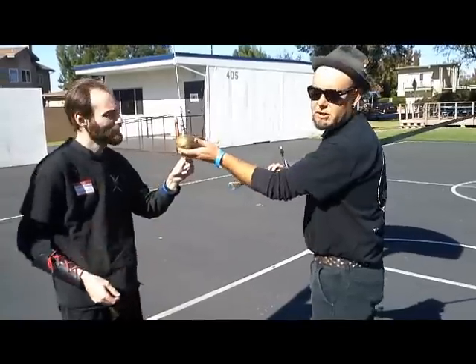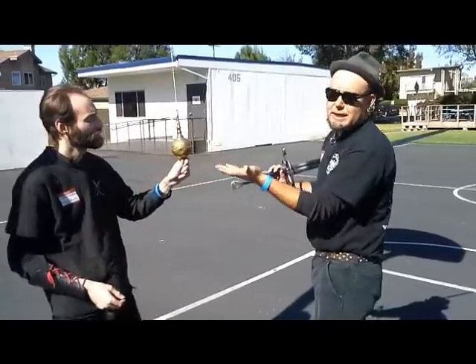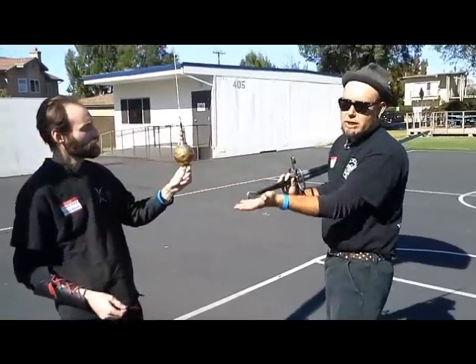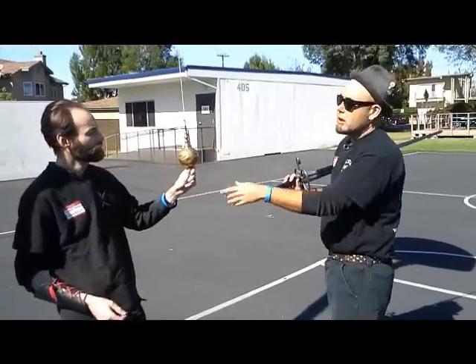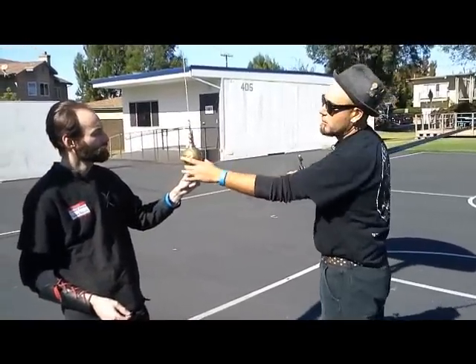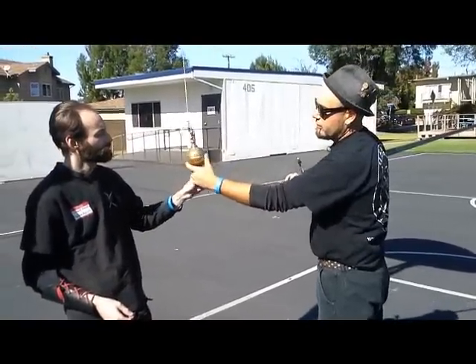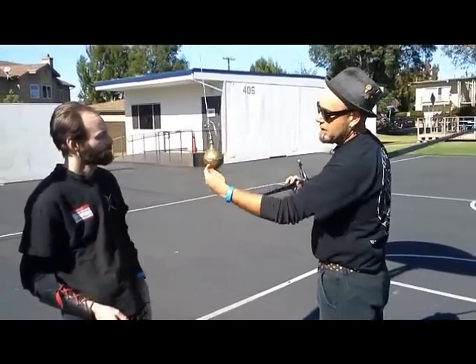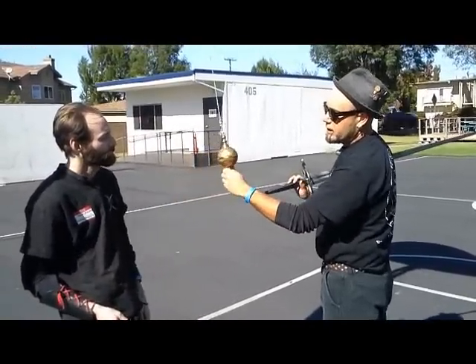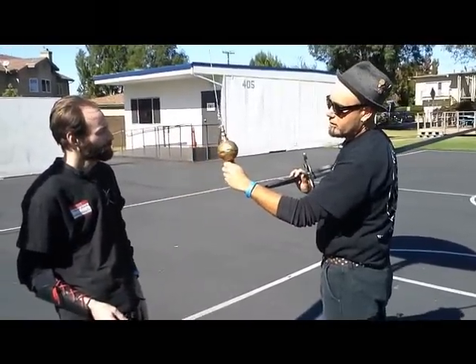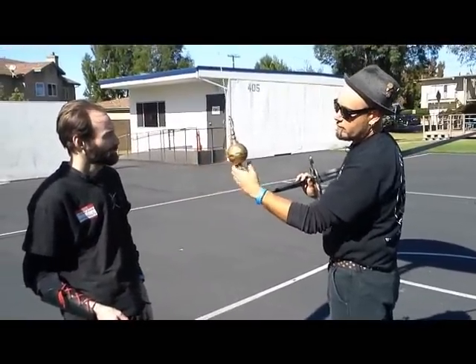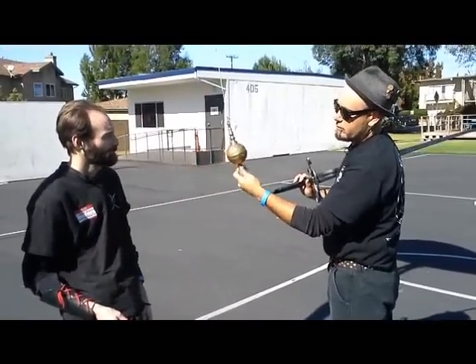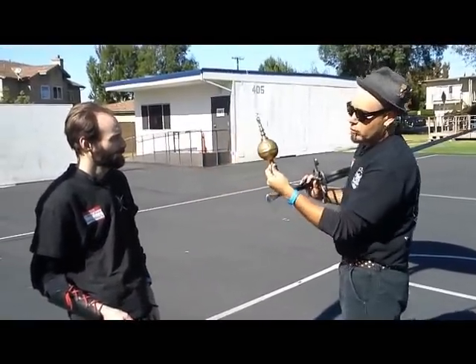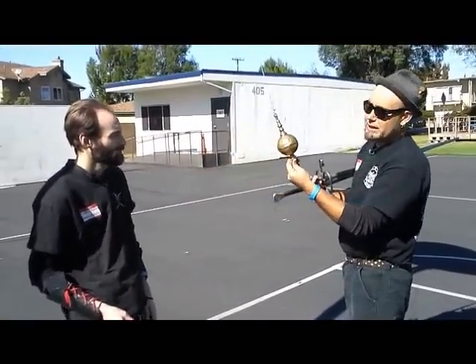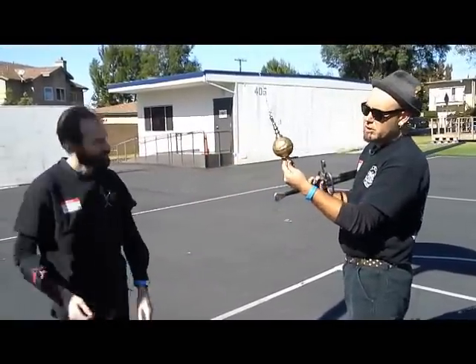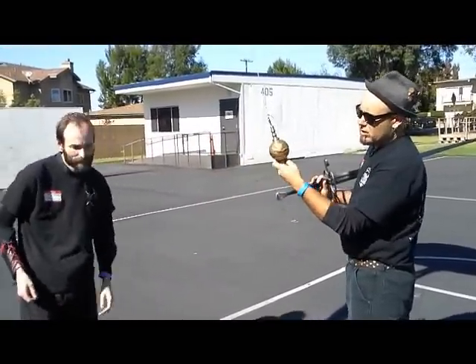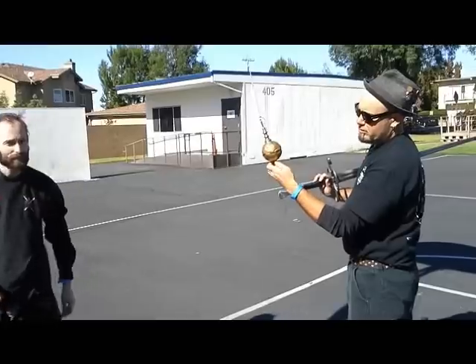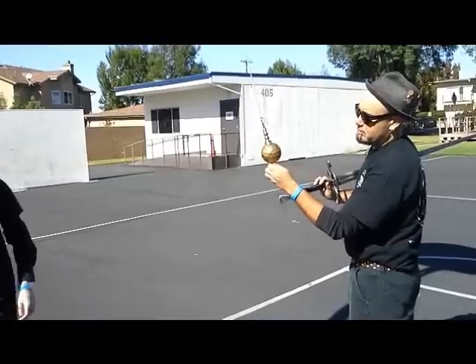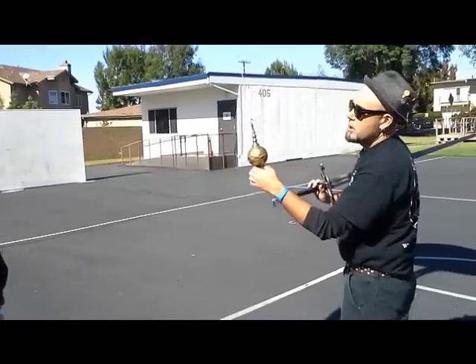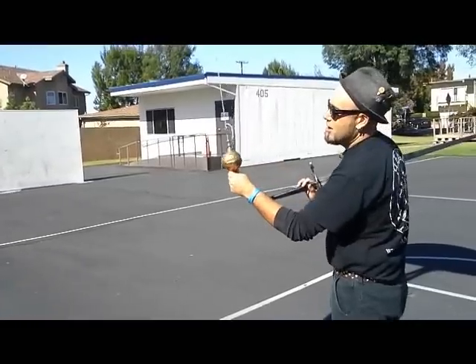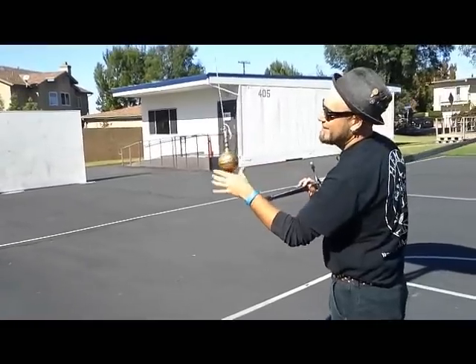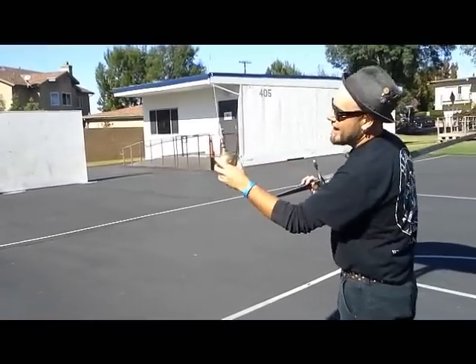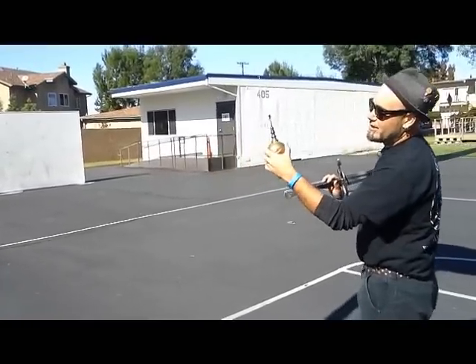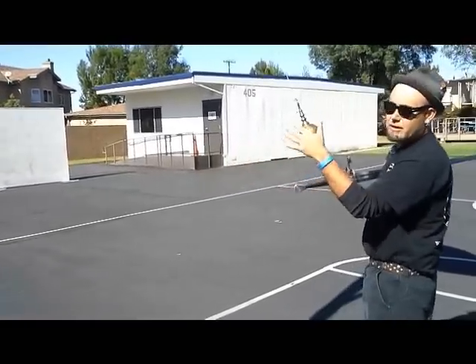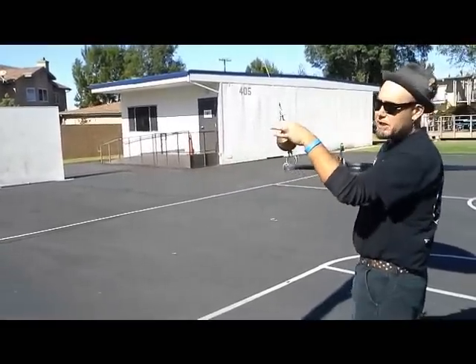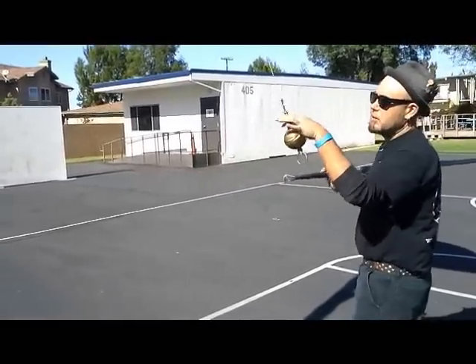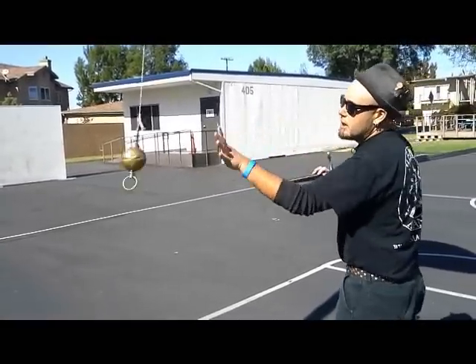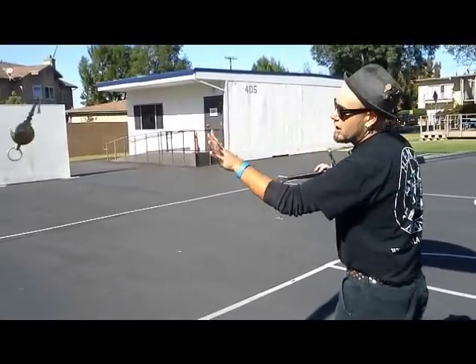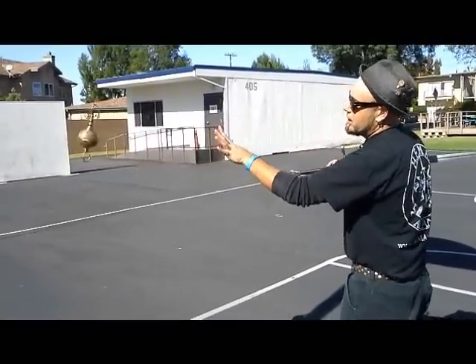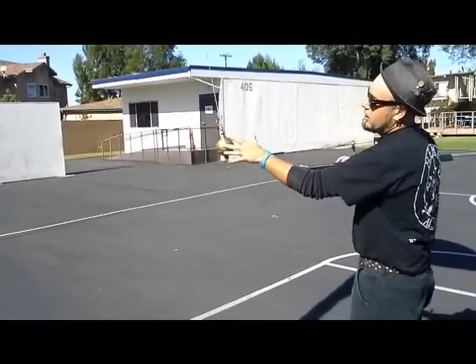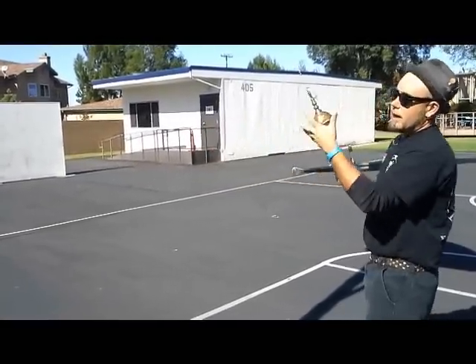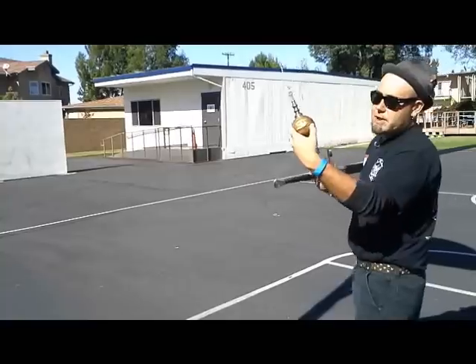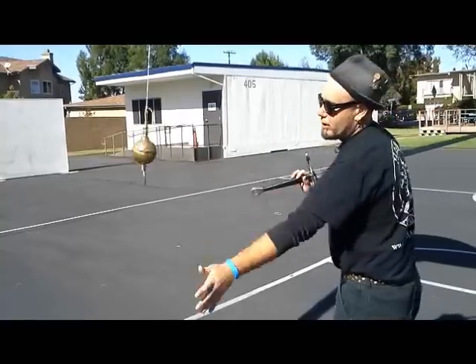The hanging target is basically an artifact used for training tip control, edge alignment, and spatial awareness.